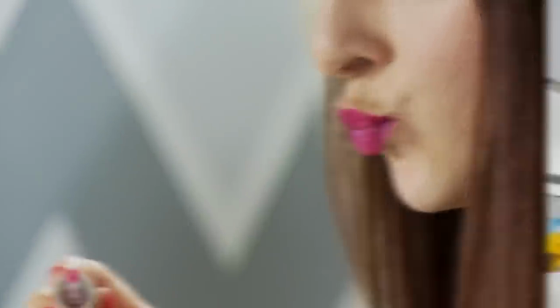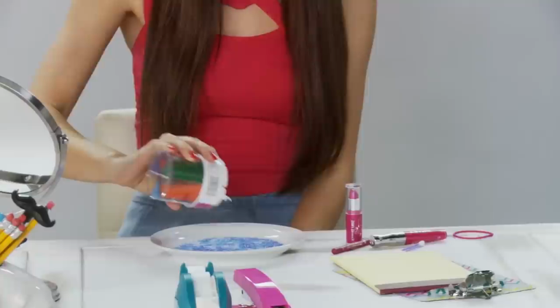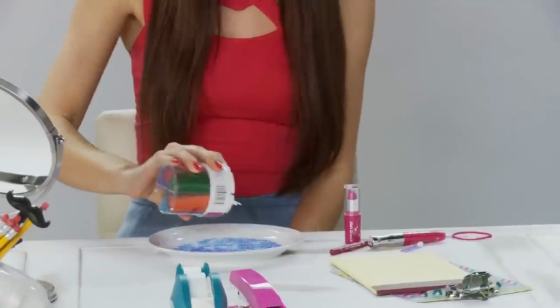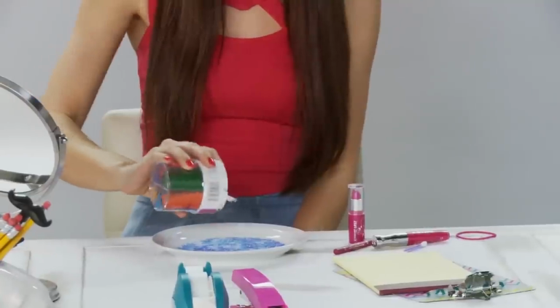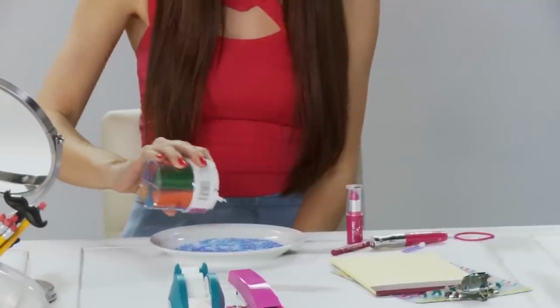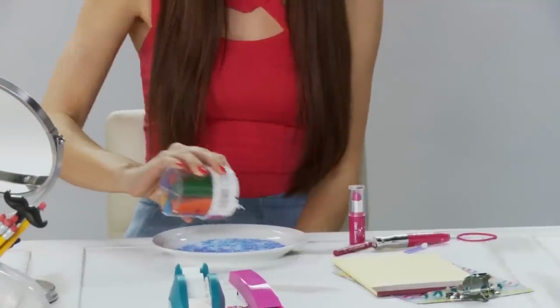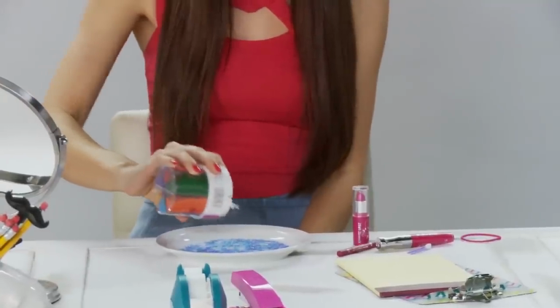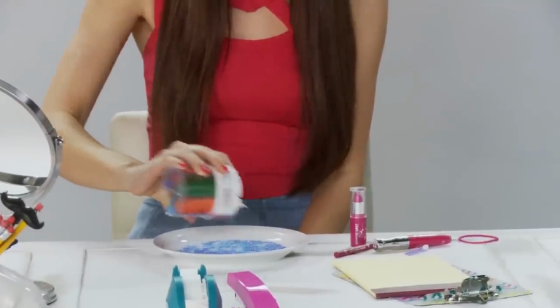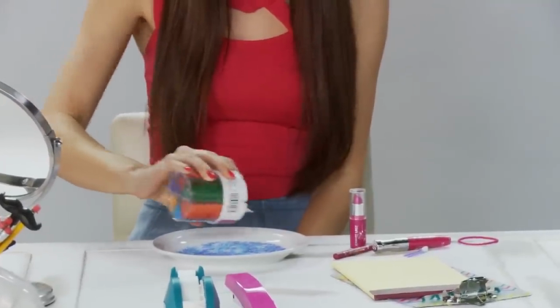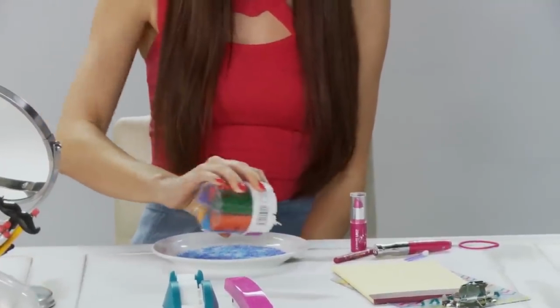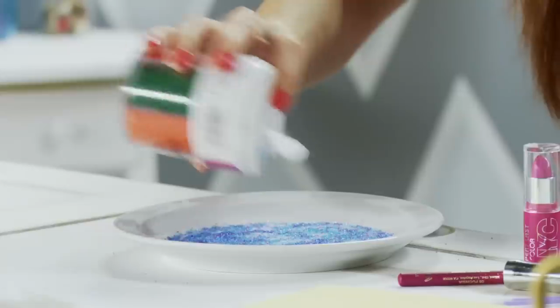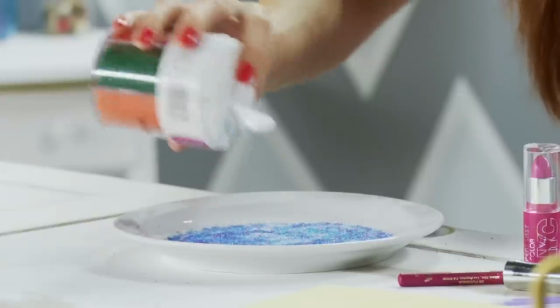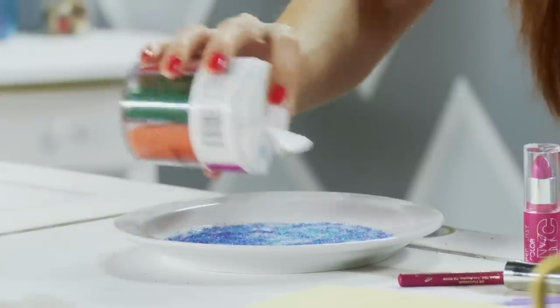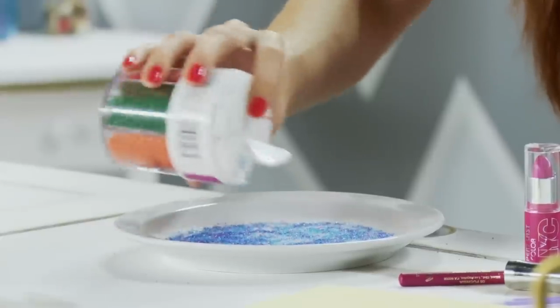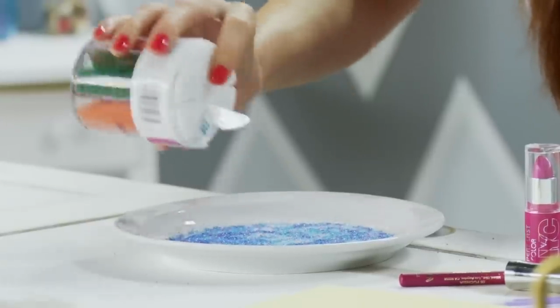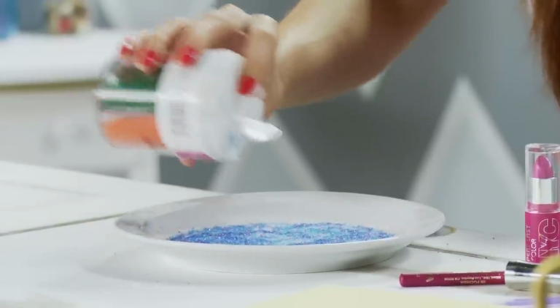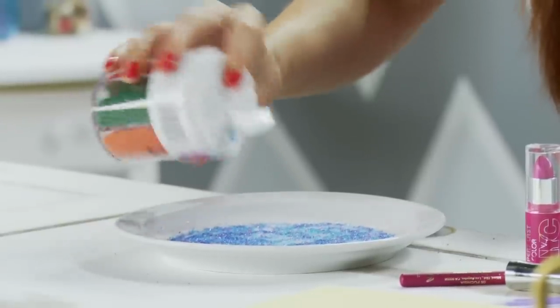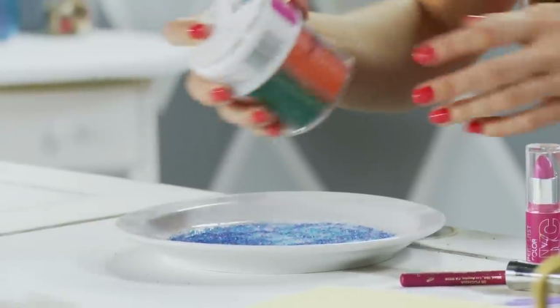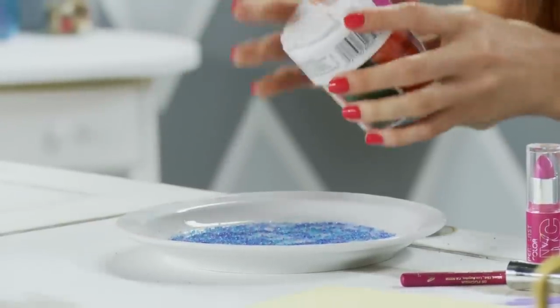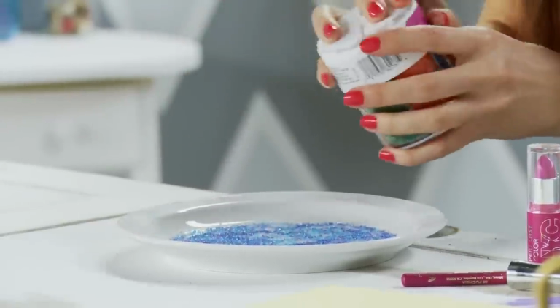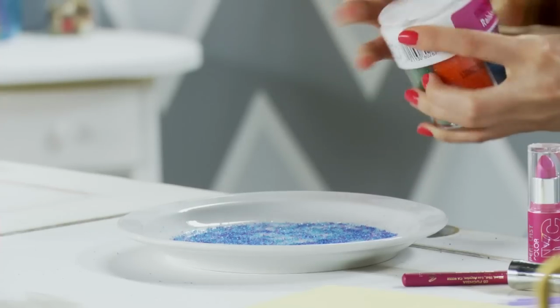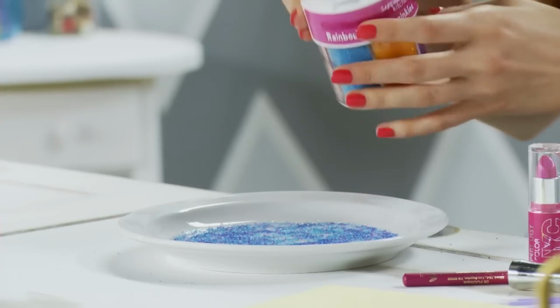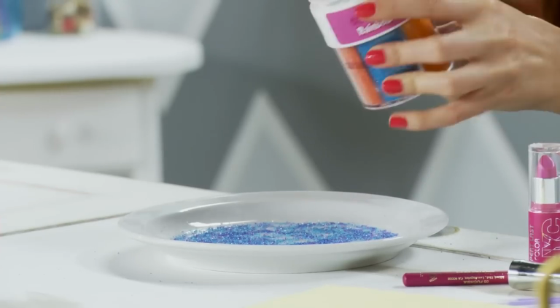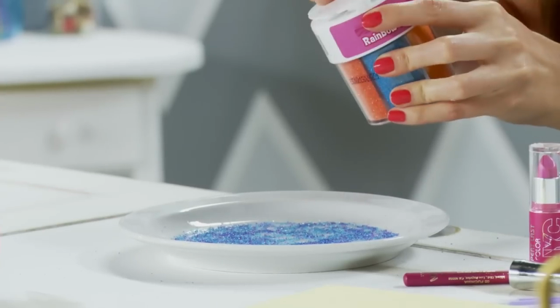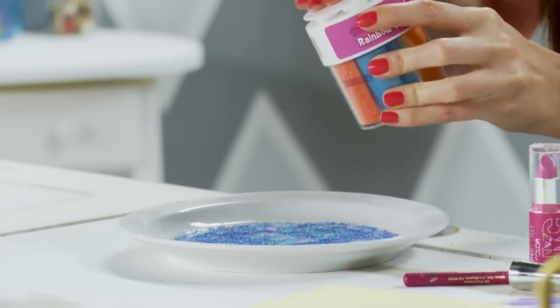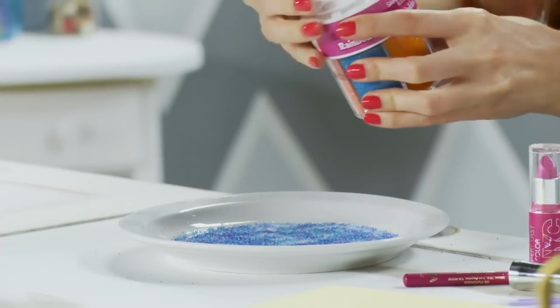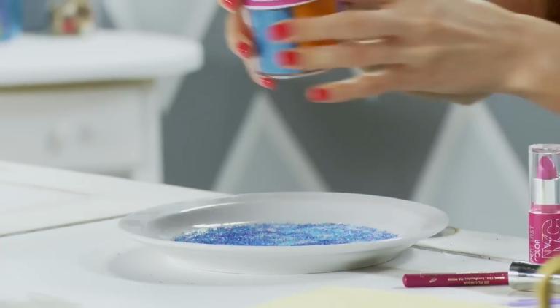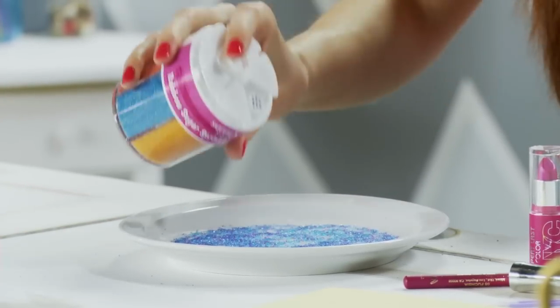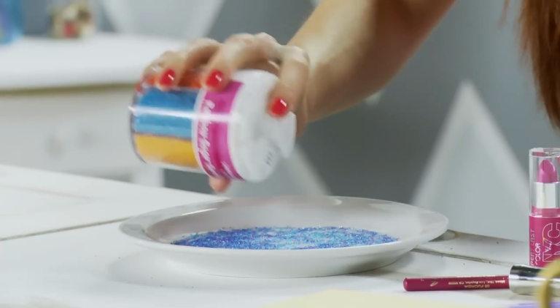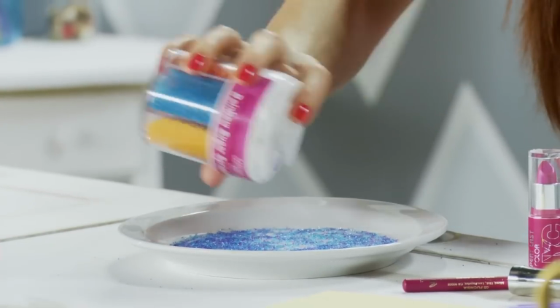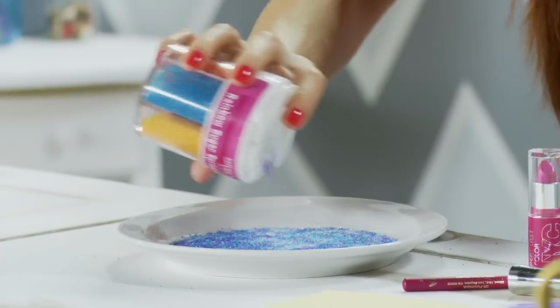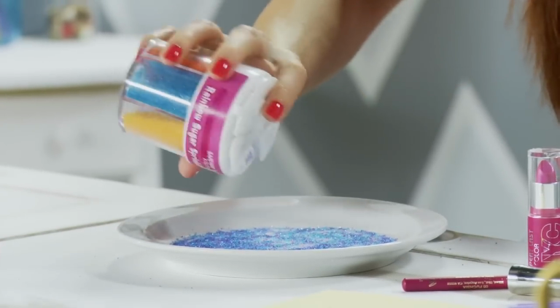It is sprinkle time! So you're going to put your sprinkles on your plate. I'm going to use sugar sprinkles — they're a little bit smaller, and that means they're going to look fab on most of us with thinner lips.